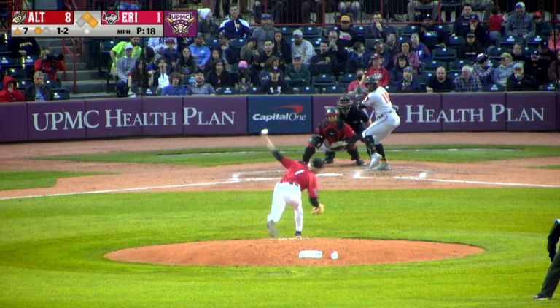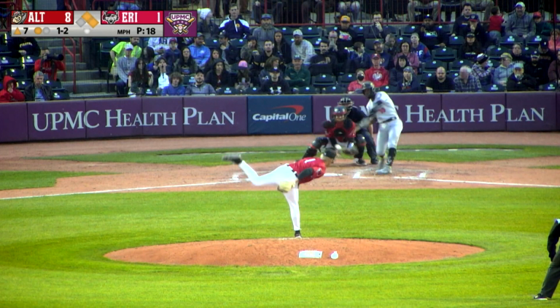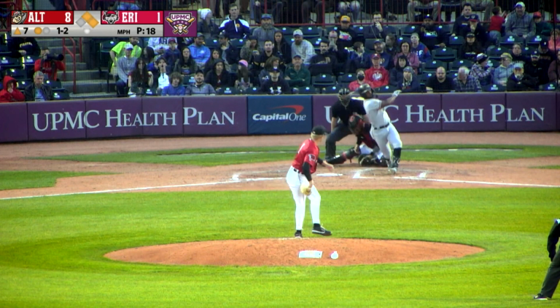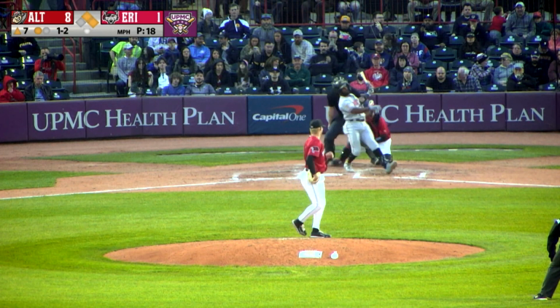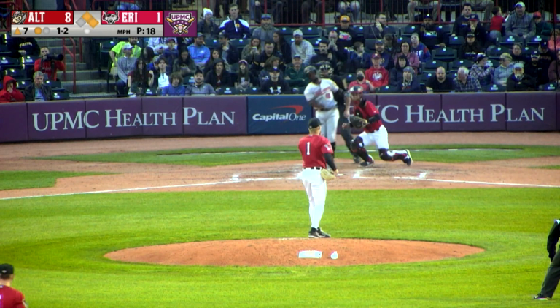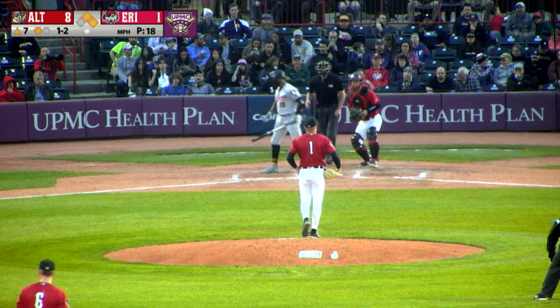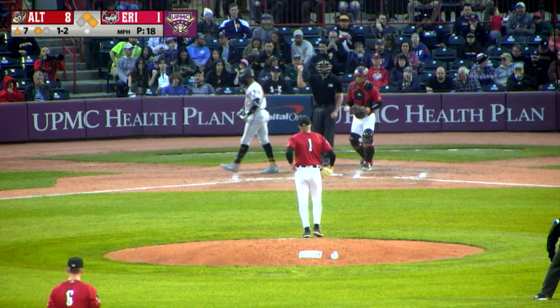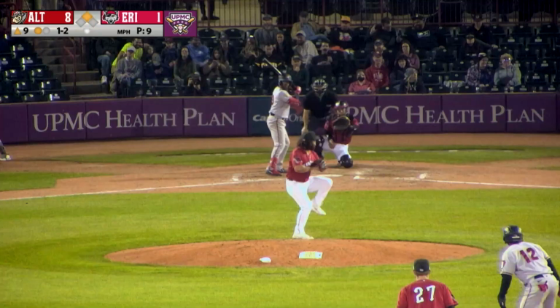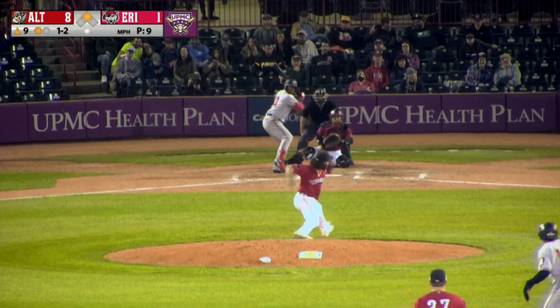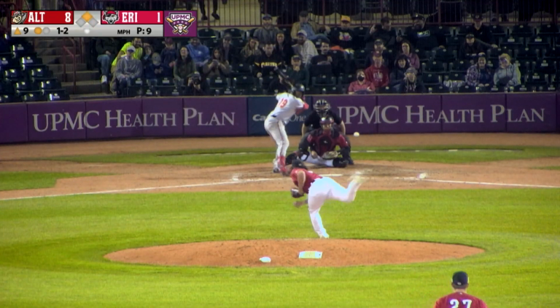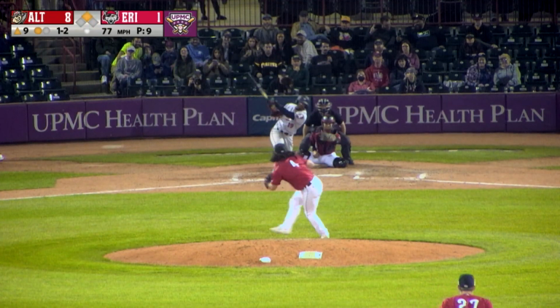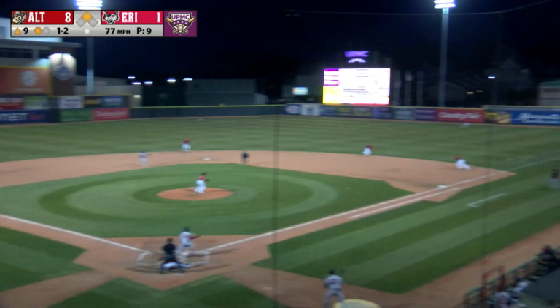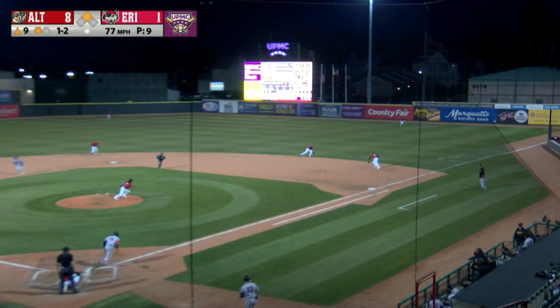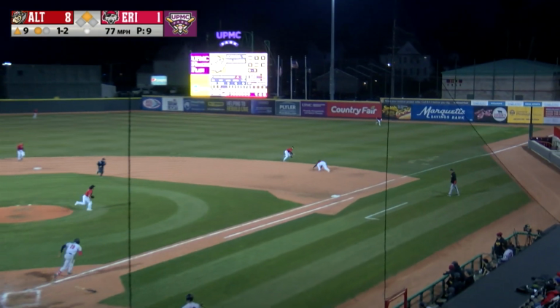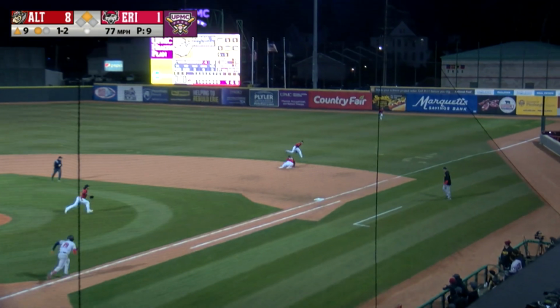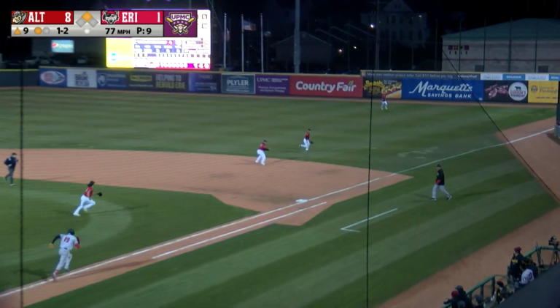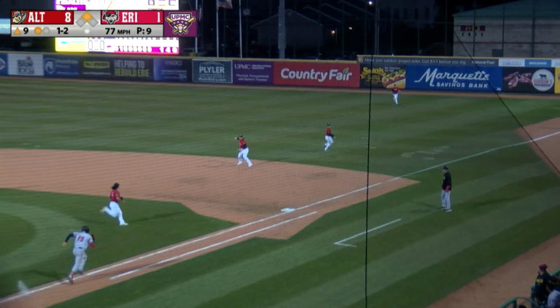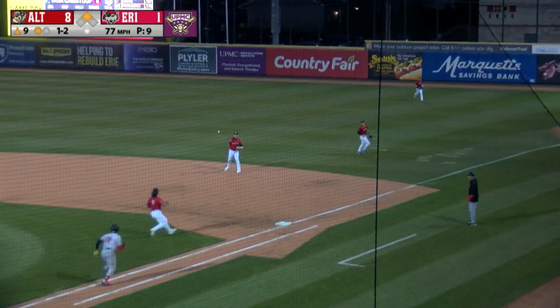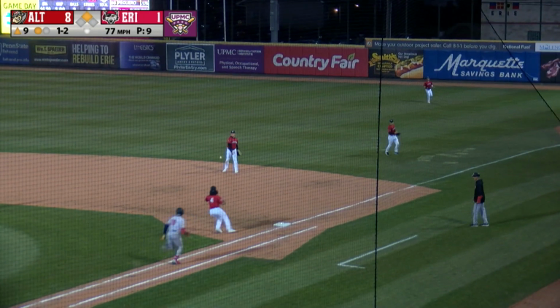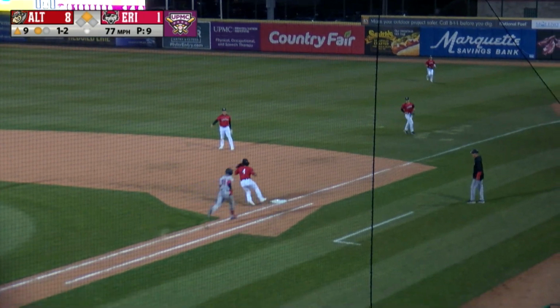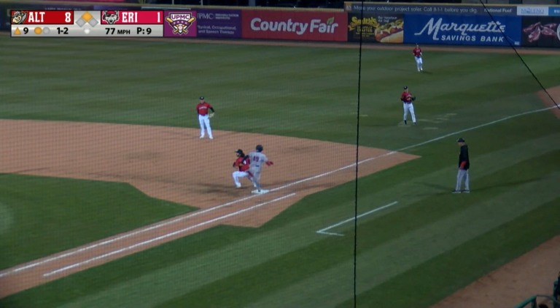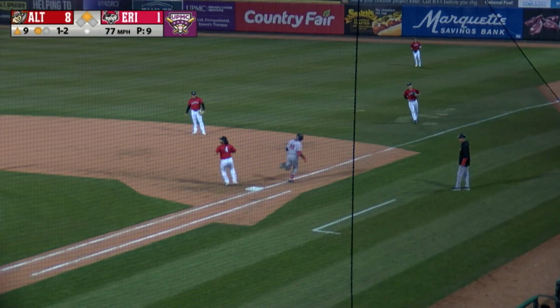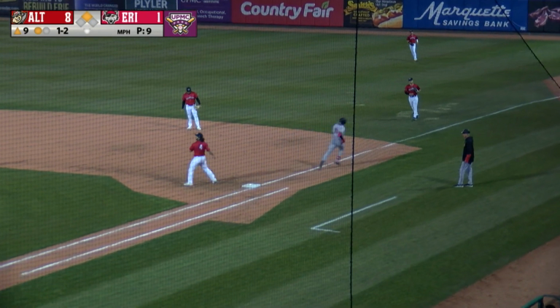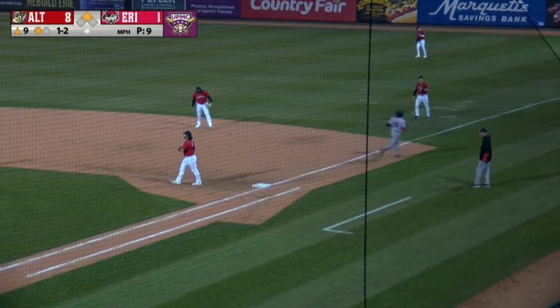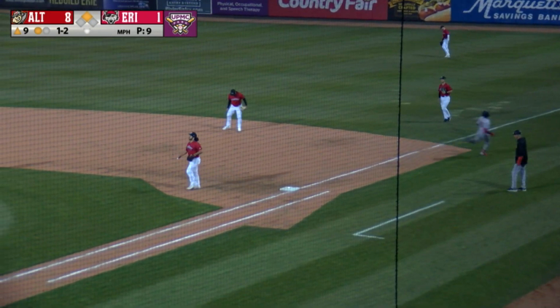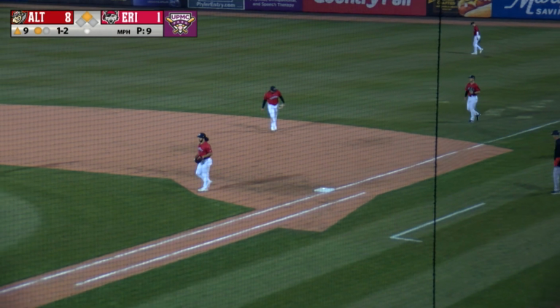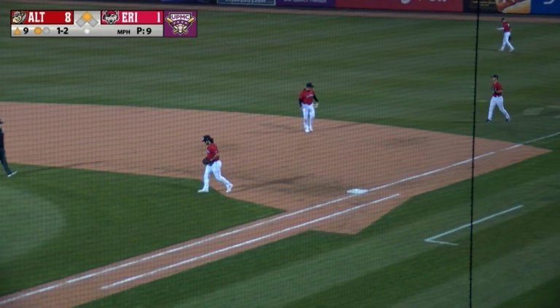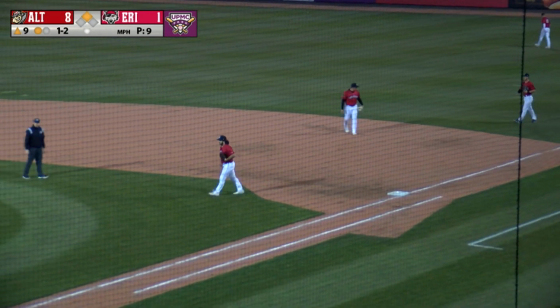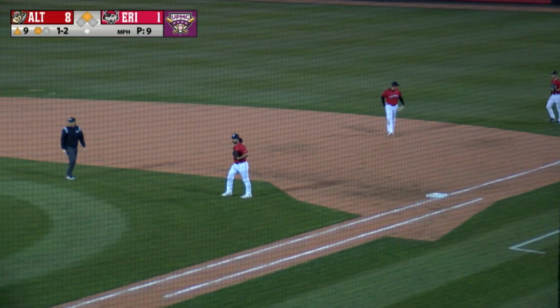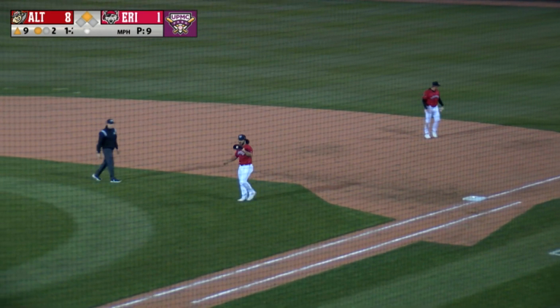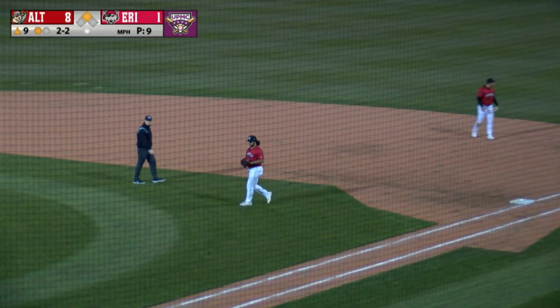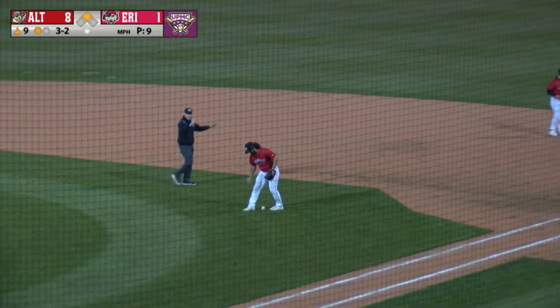1-2. Swing and a miss. Got him fishing on one in the dirt. Swing and a hard hit ground ball. Nice backhanded pick by Jake Holton. Flips to Yaya covering first, and it's in time. That was a very nice play.